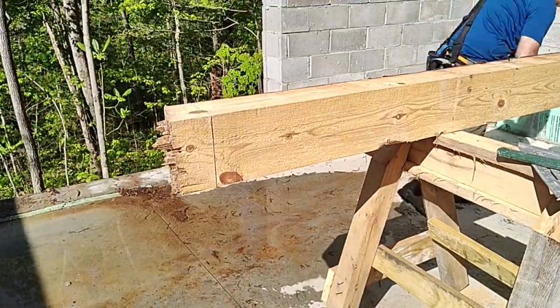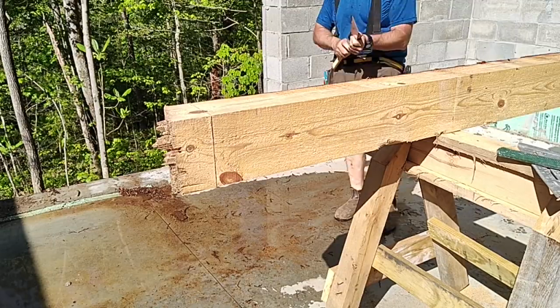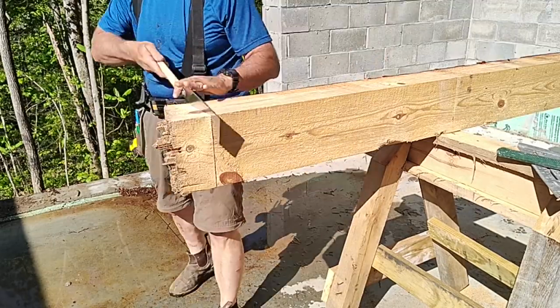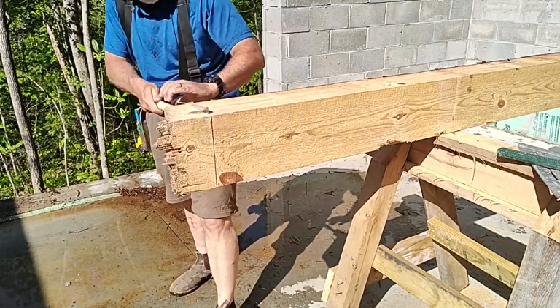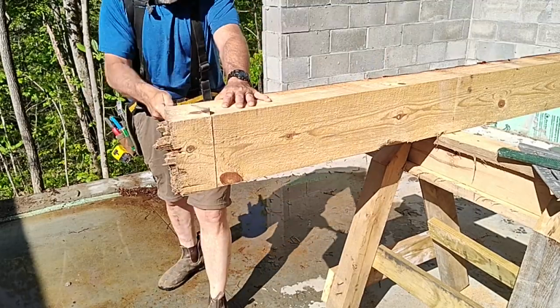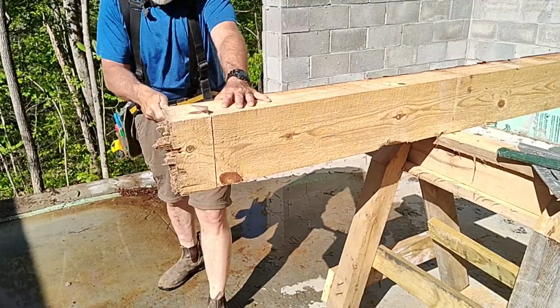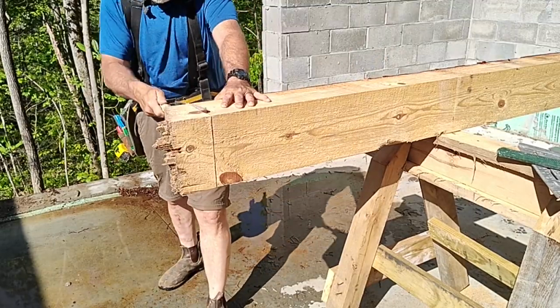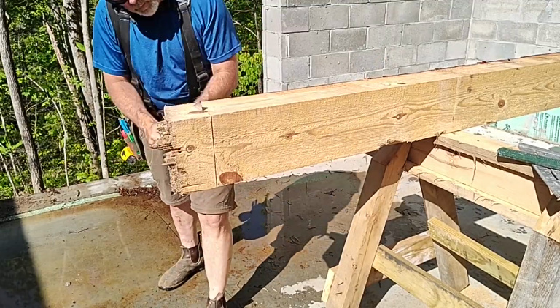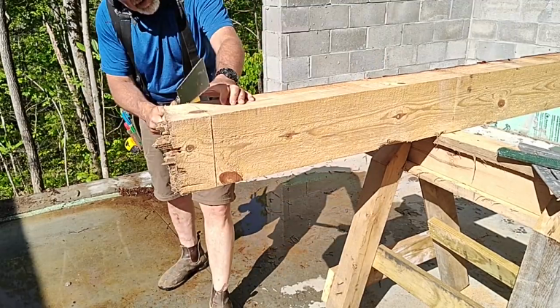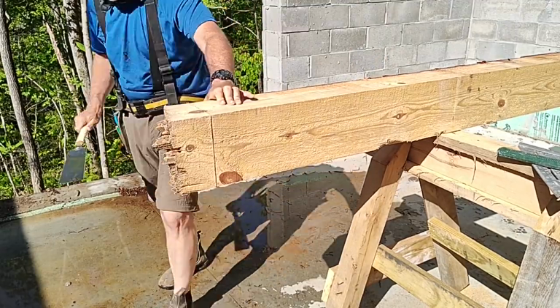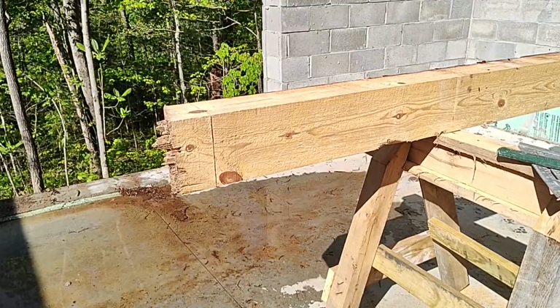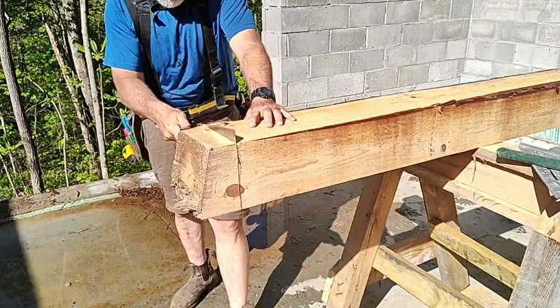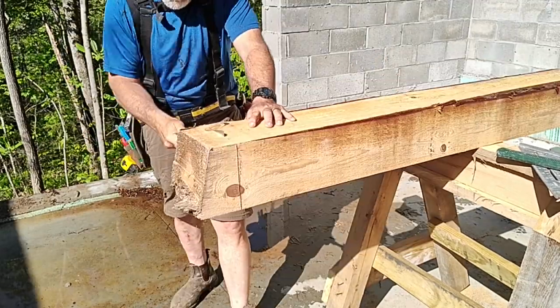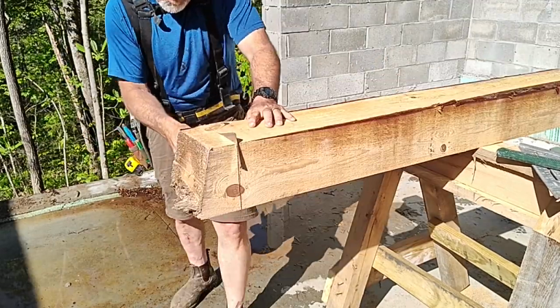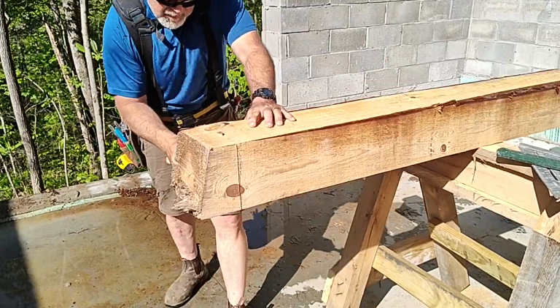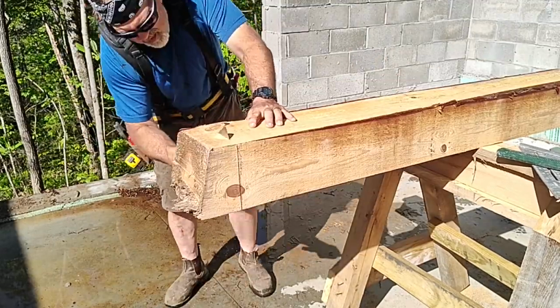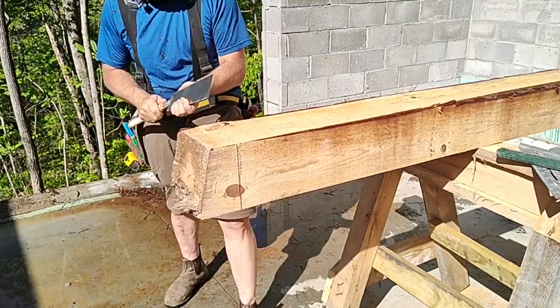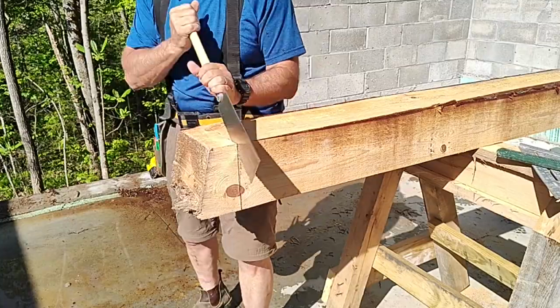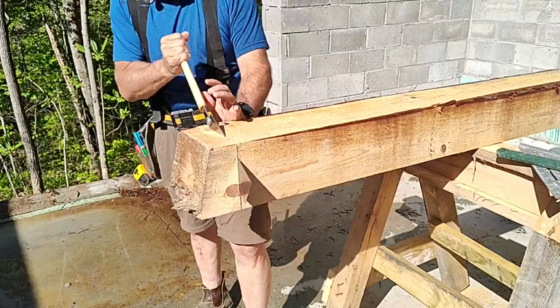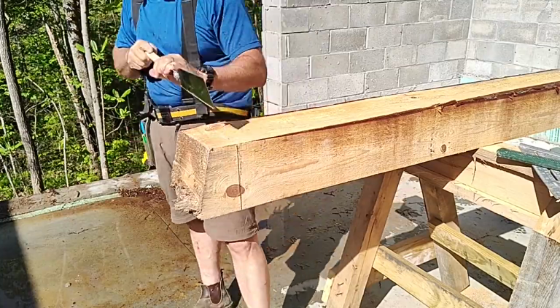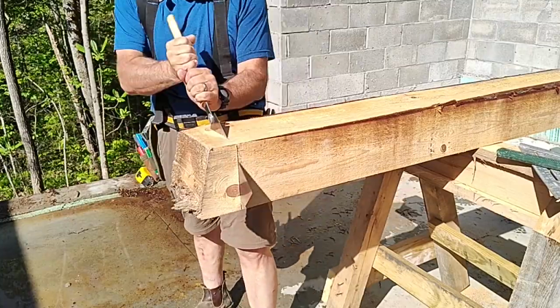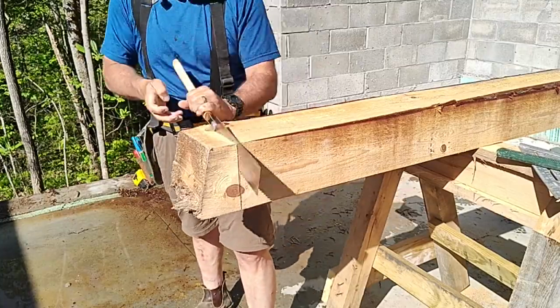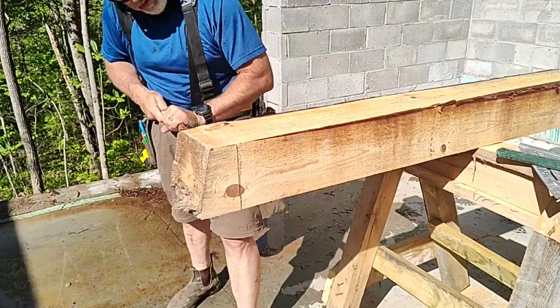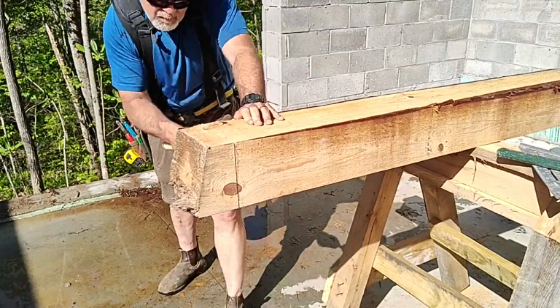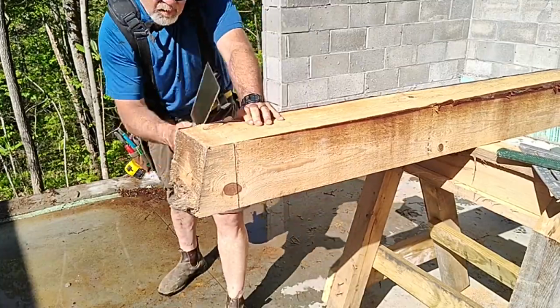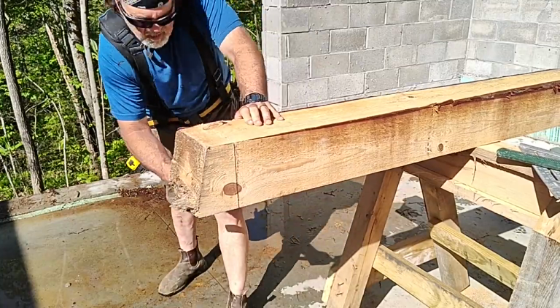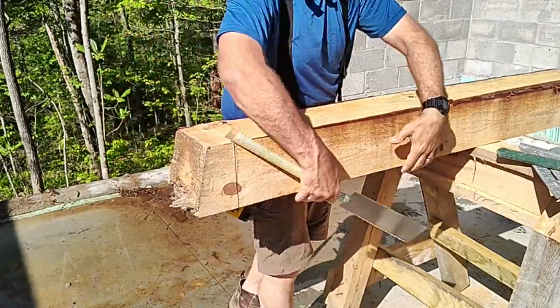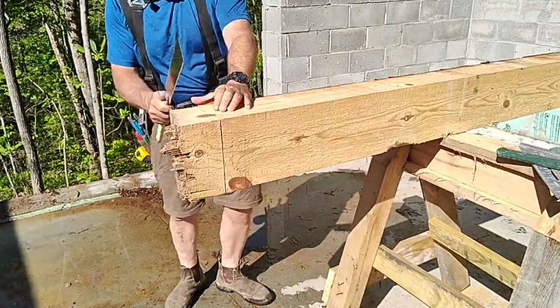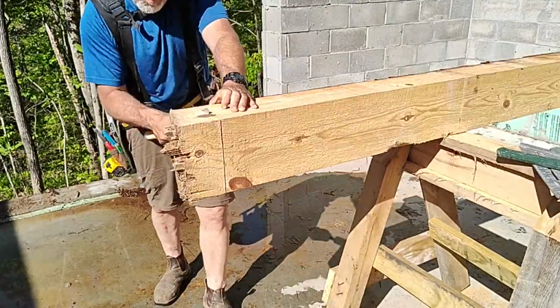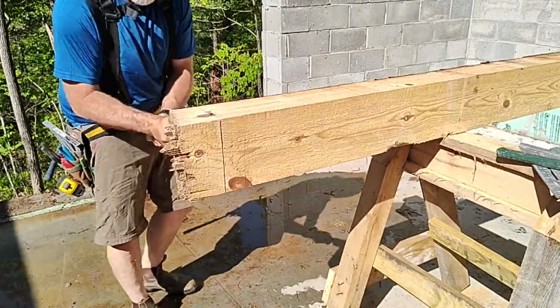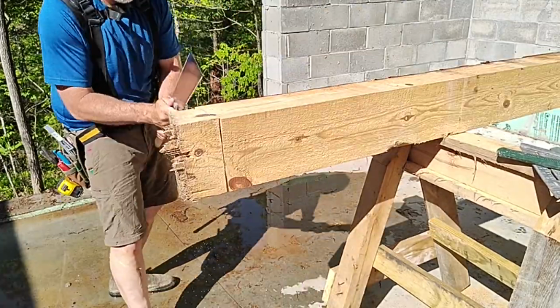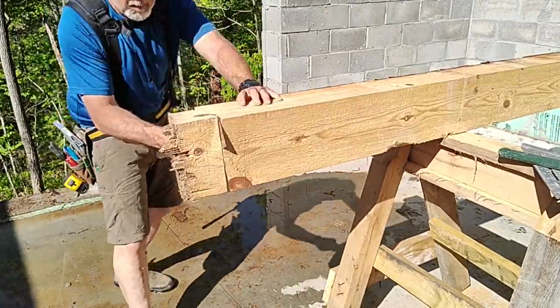But once you get the skill saw all the way around it, there's a fairly small core in there and it didn't take me long to get through it.